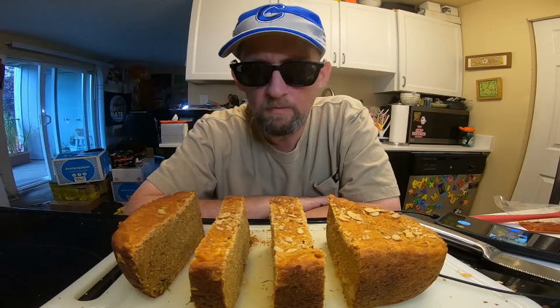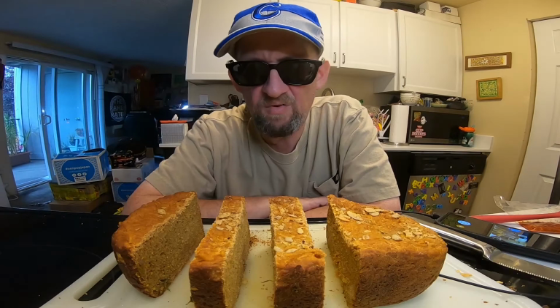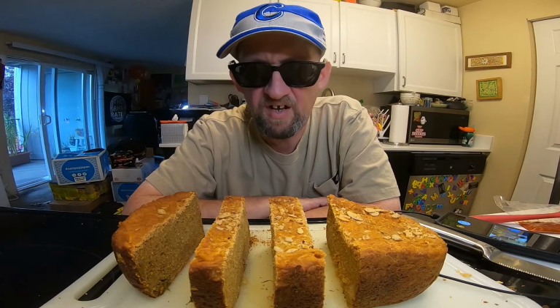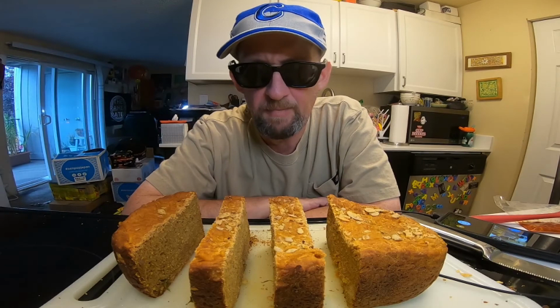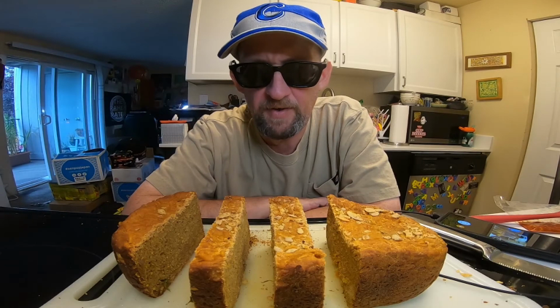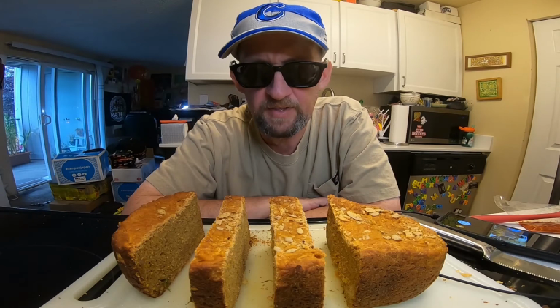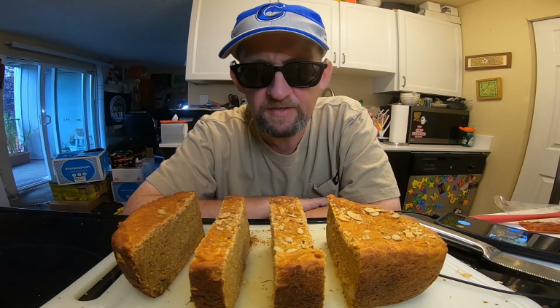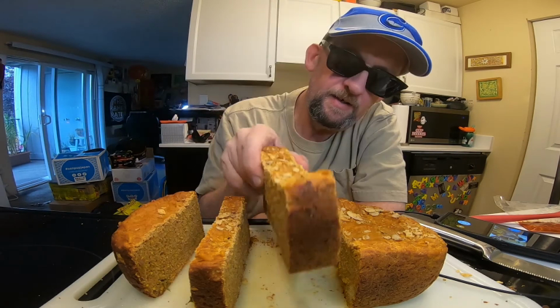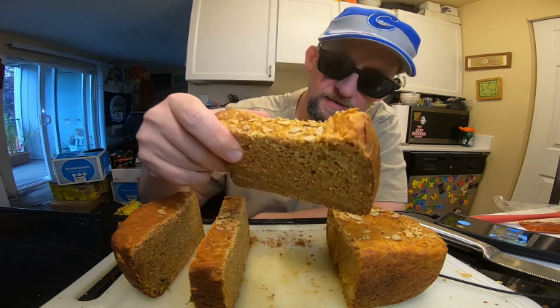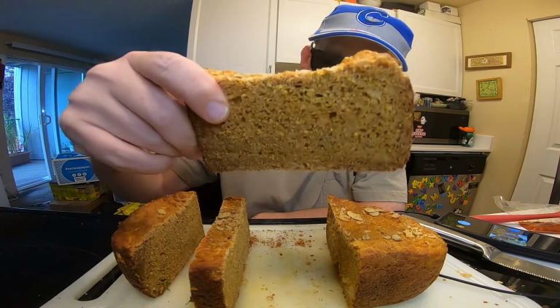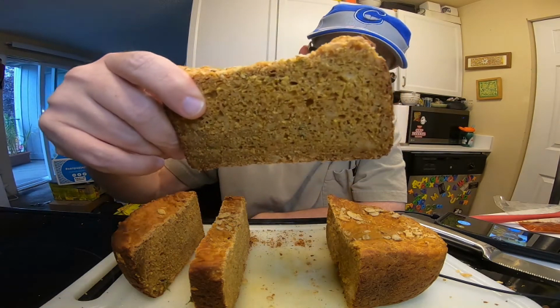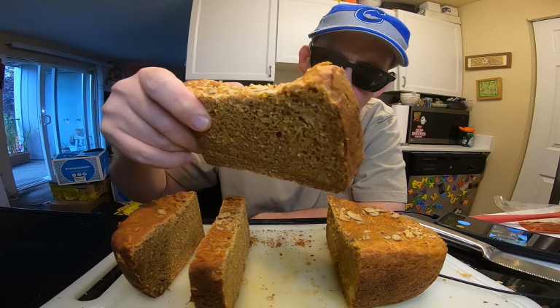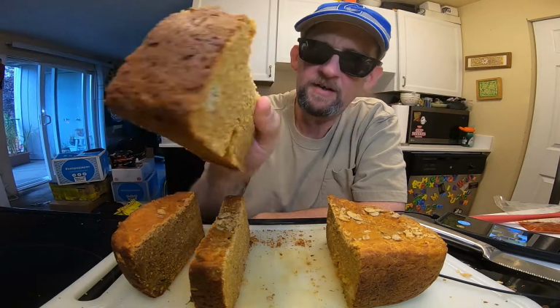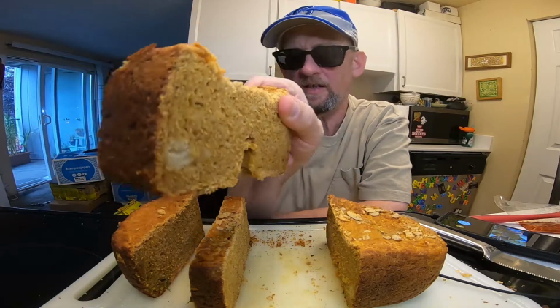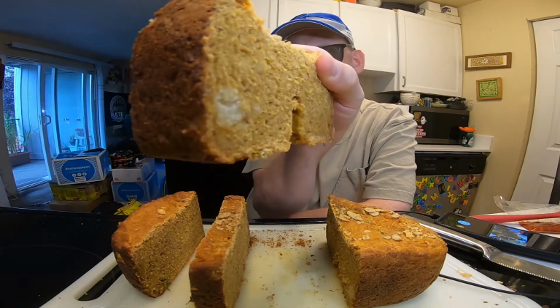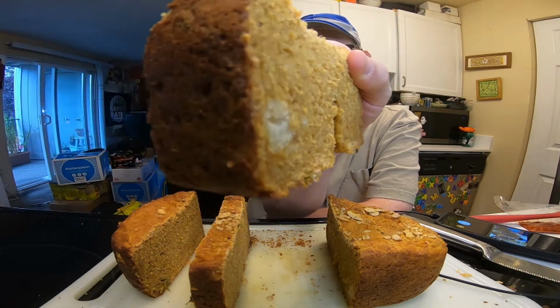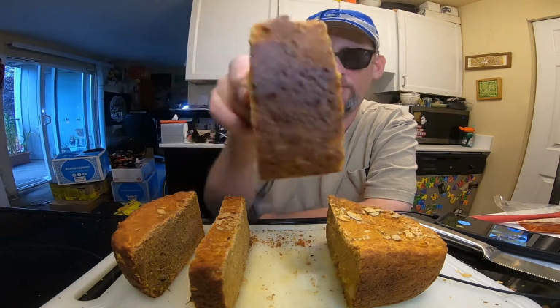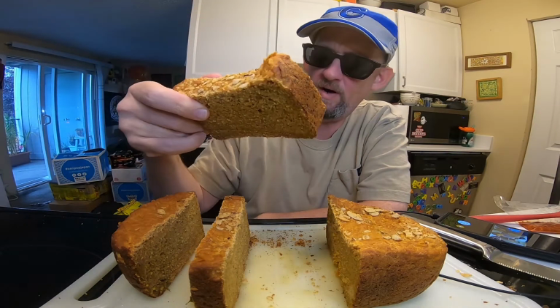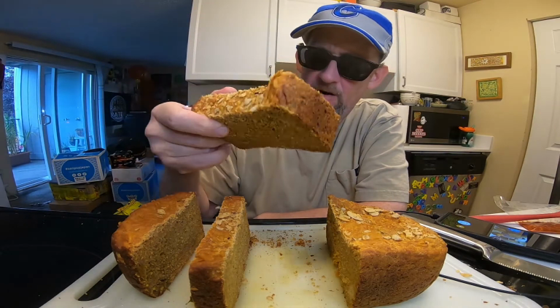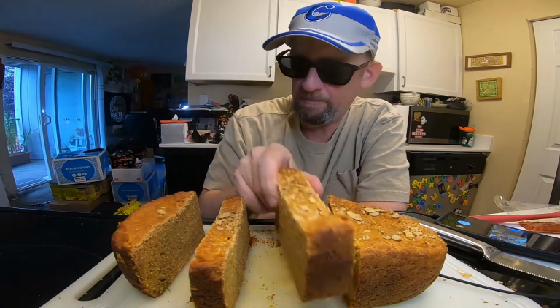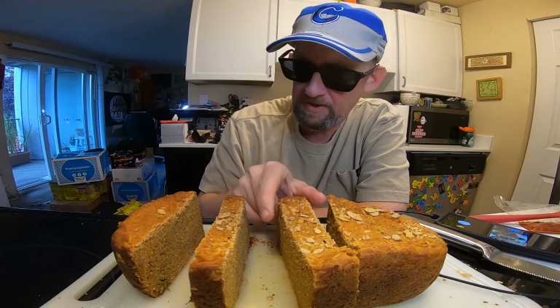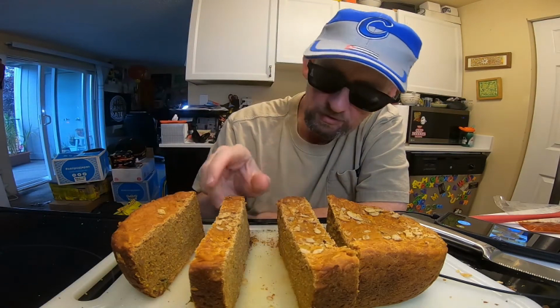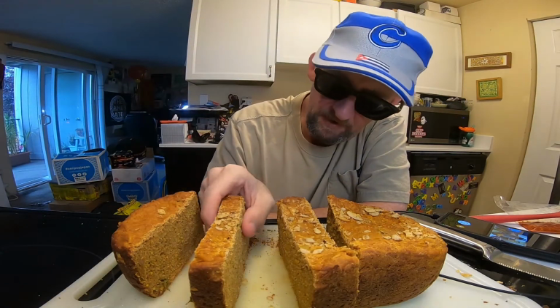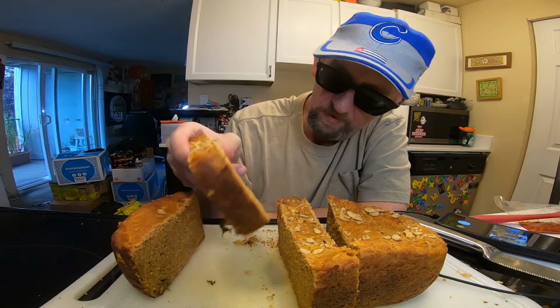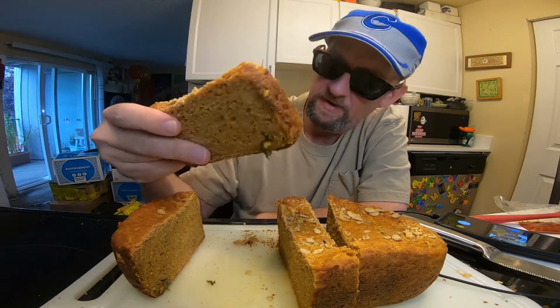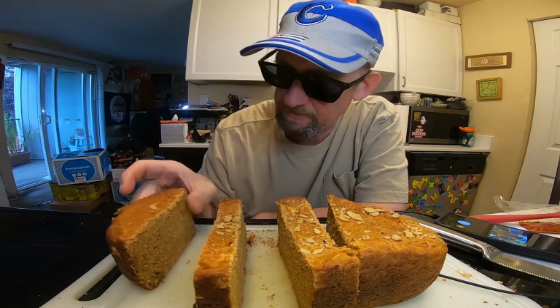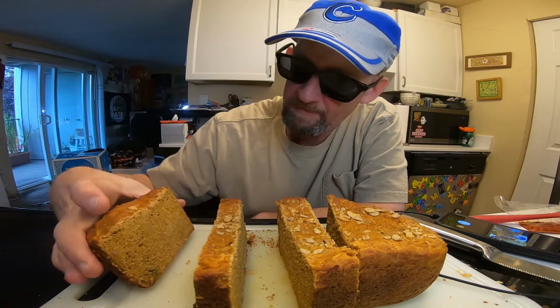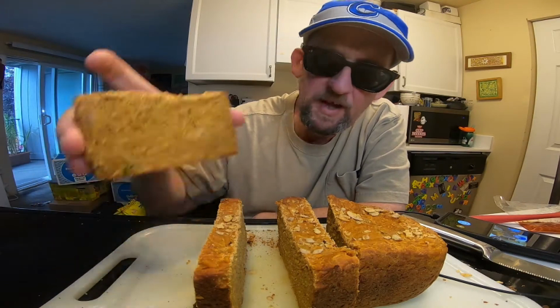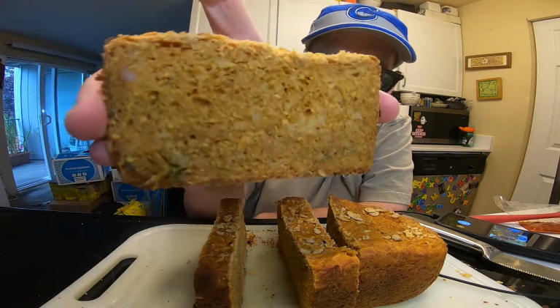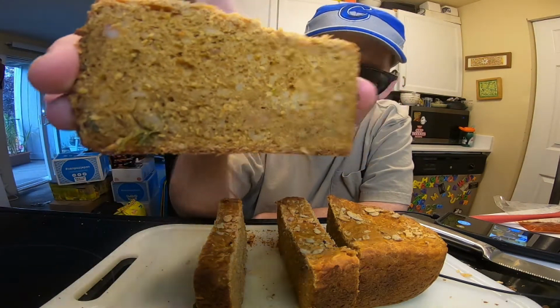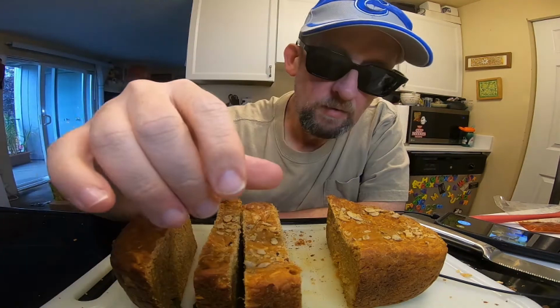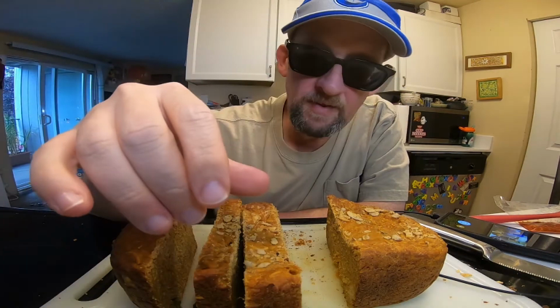Well, that worked a heck of a lot better than it always does. Here is our bread — look at that! Shrimp! Wow, big piece of shrimp in that one. There's some shrimp — look at that shrimp!